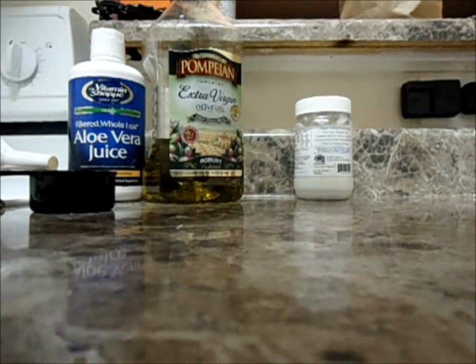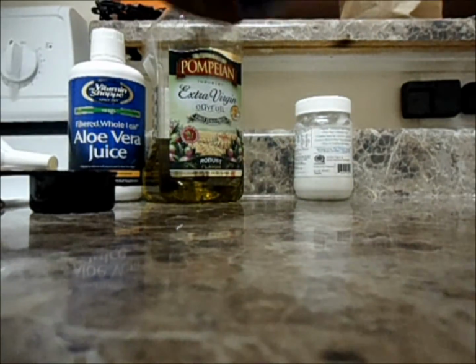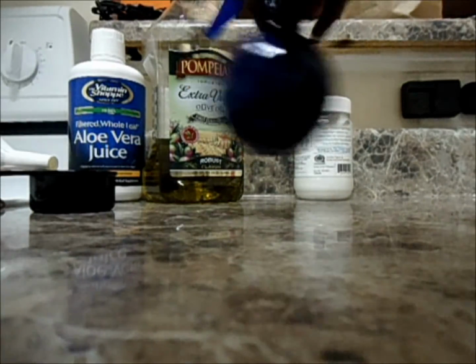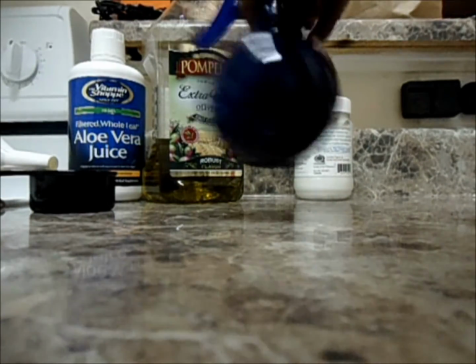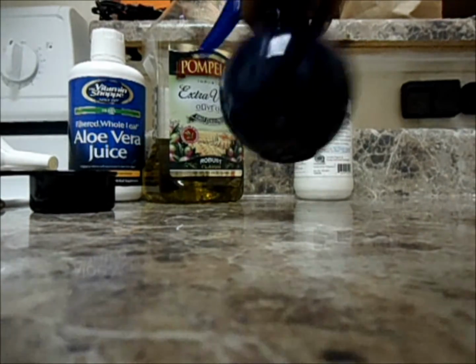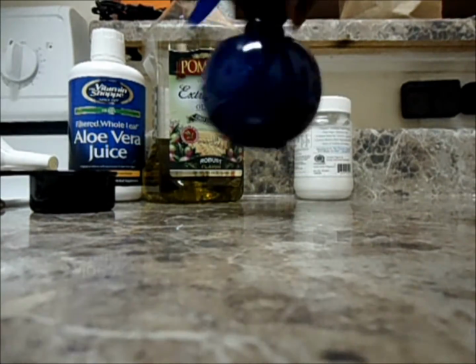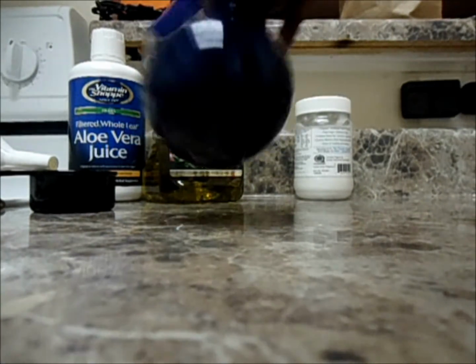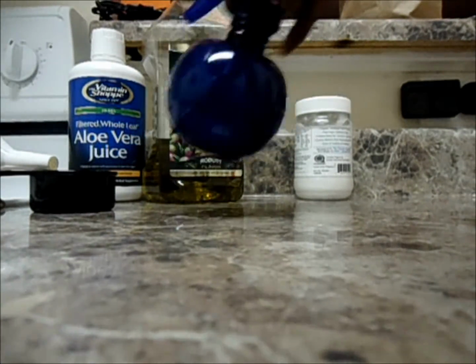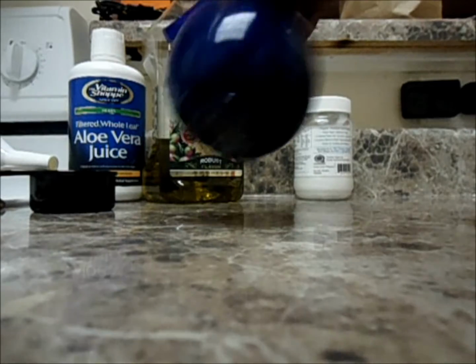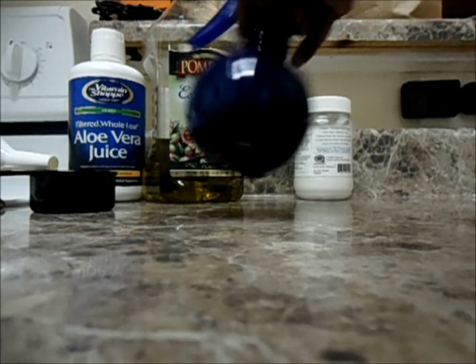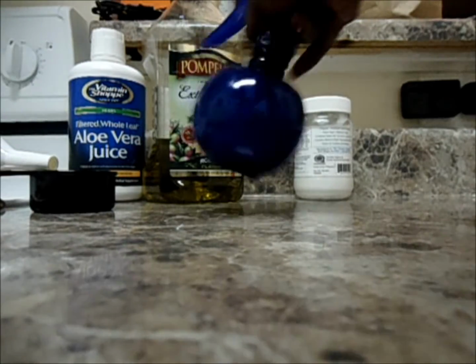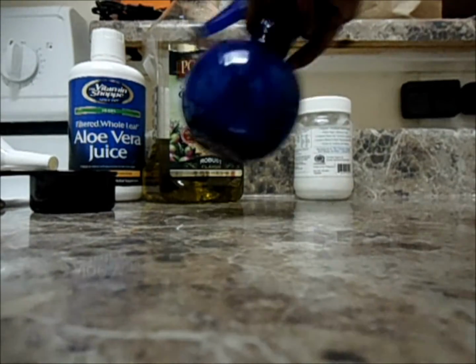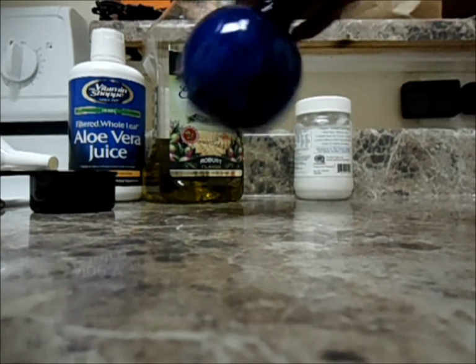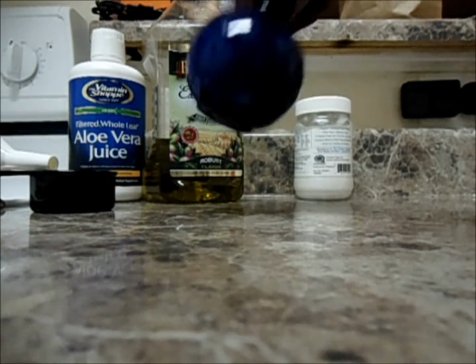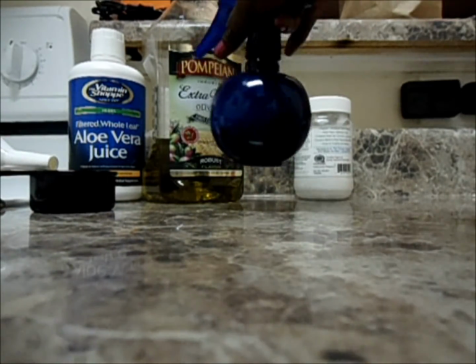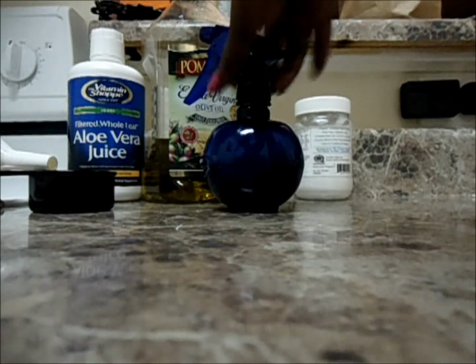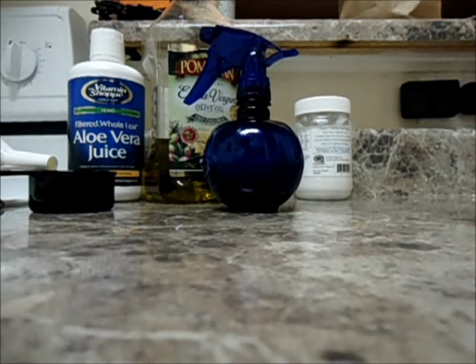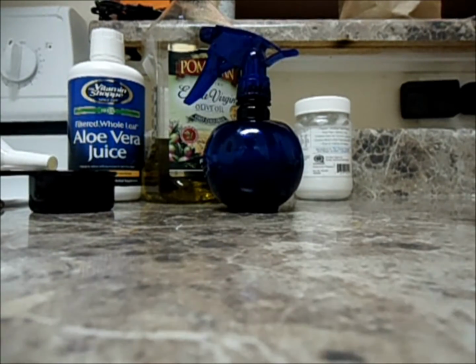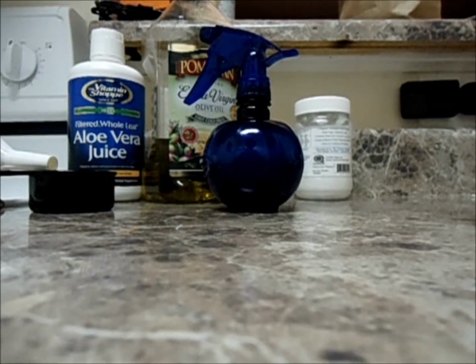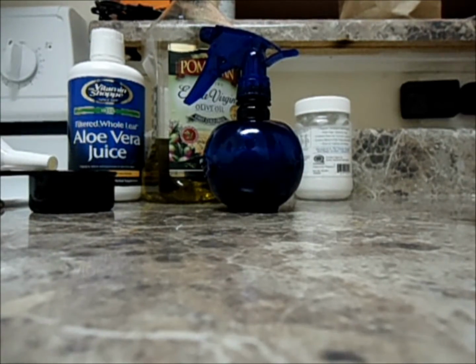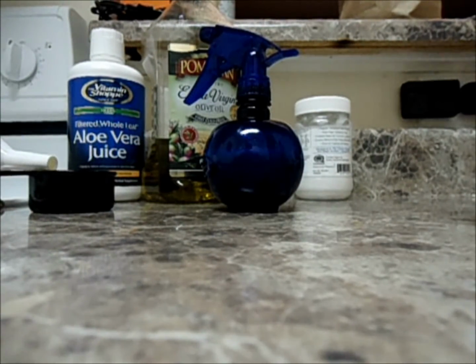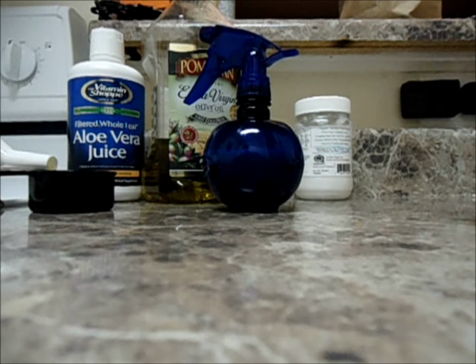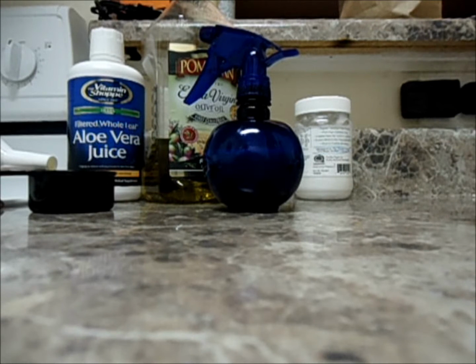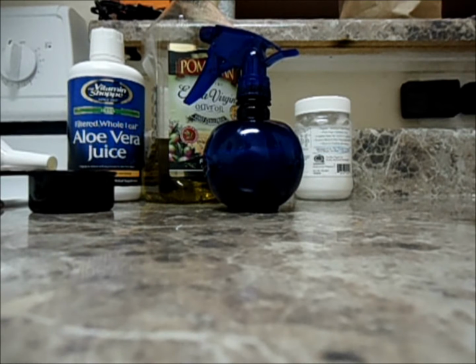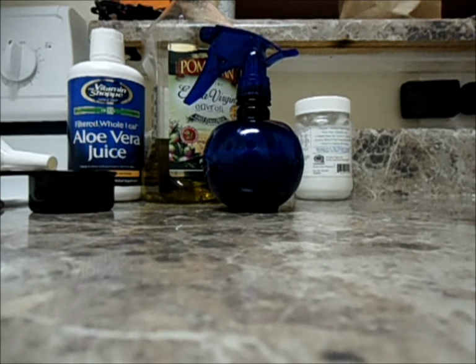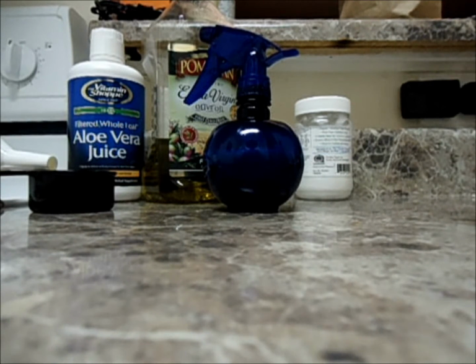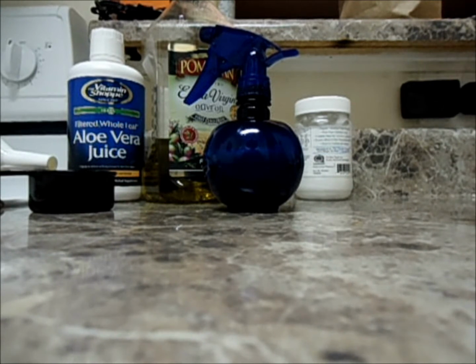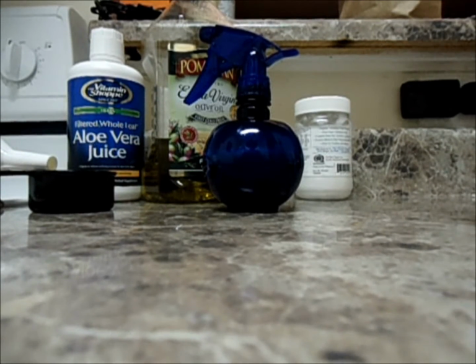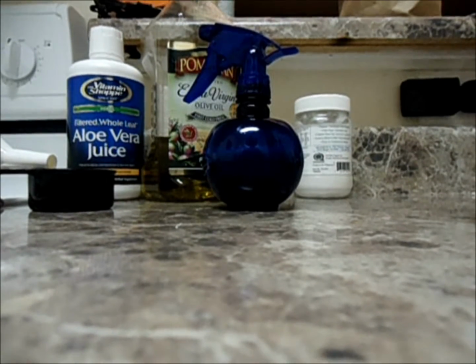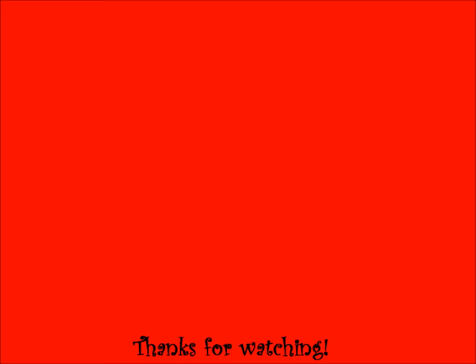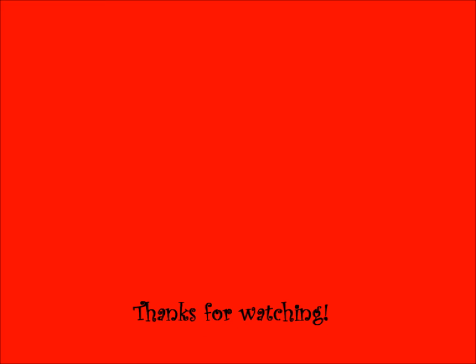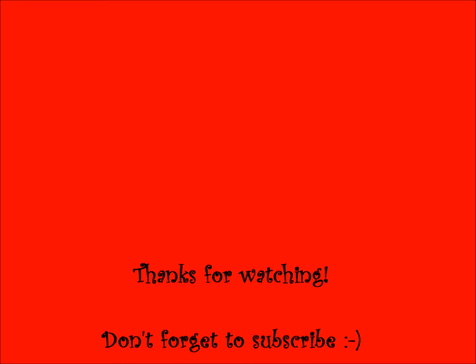And this is my best spray bottle ever. I'm going to show you a couple of styles that occurred when I used this spray bottle with any of my products this week. Bye, ladies!